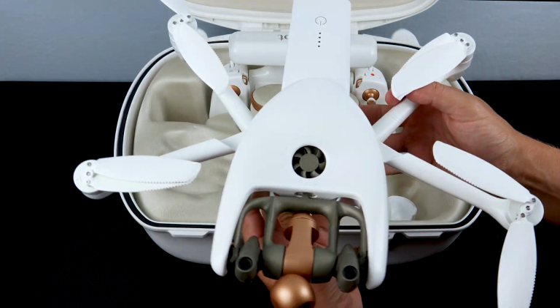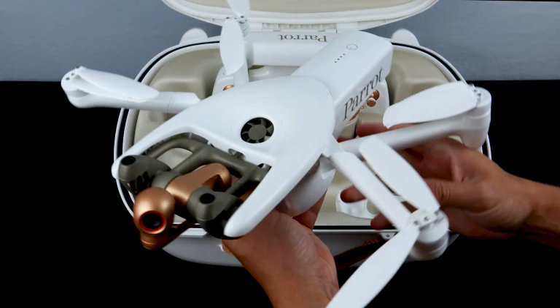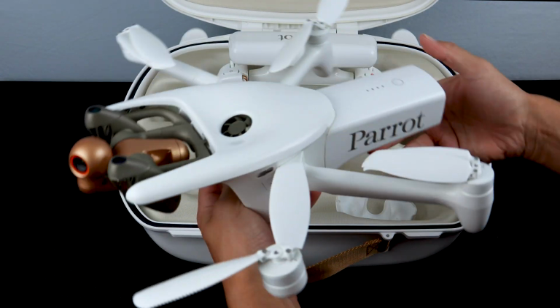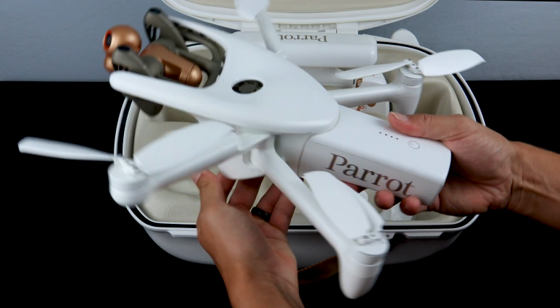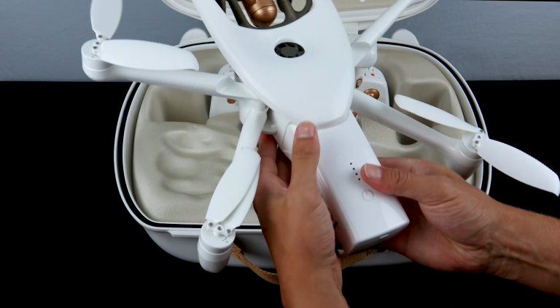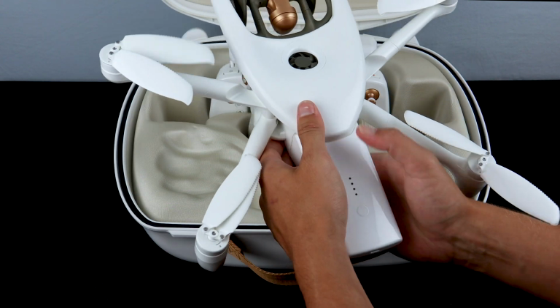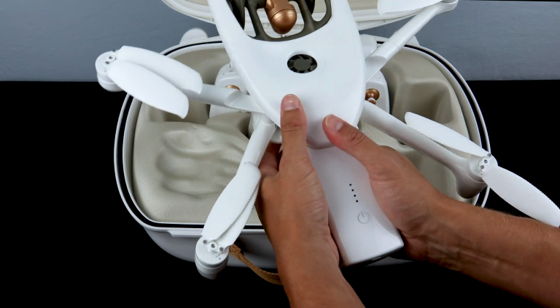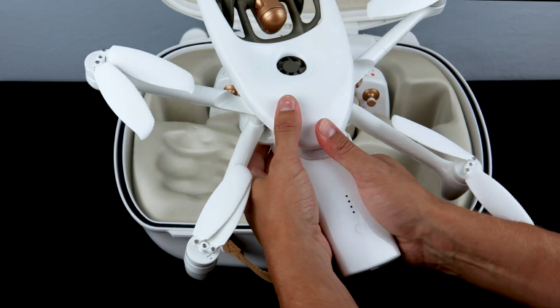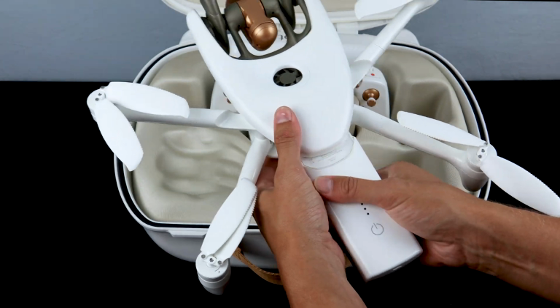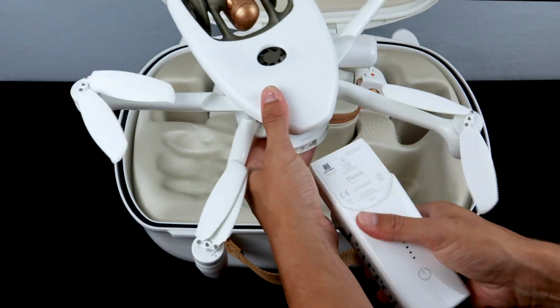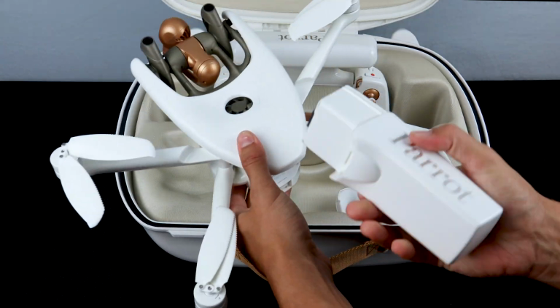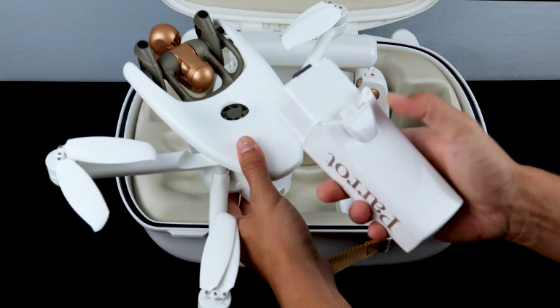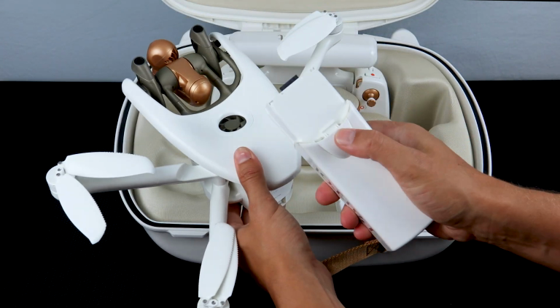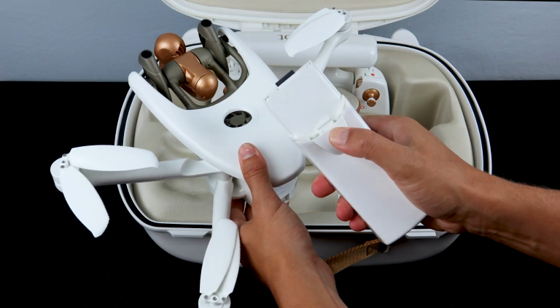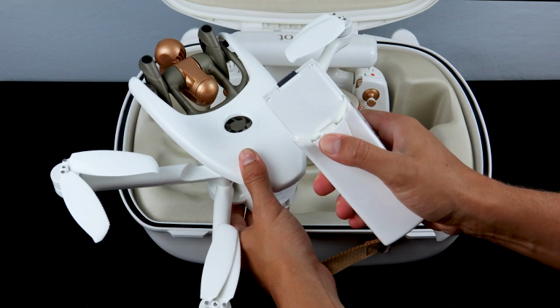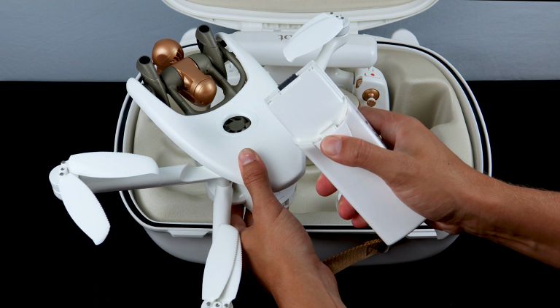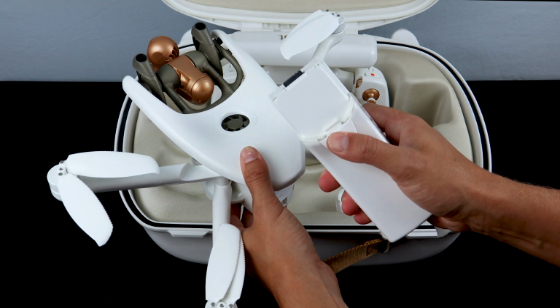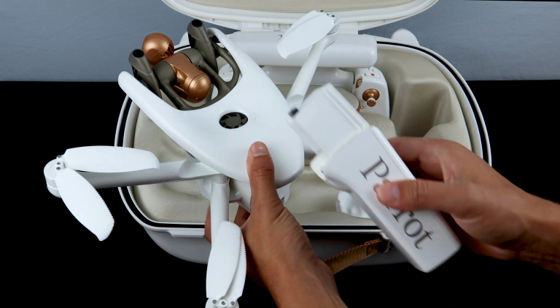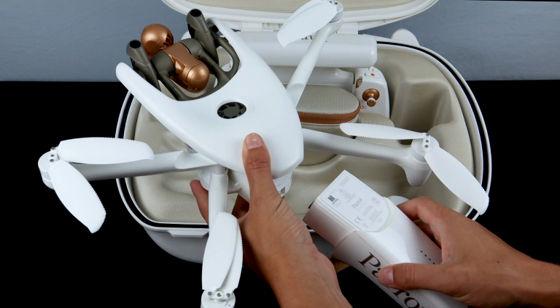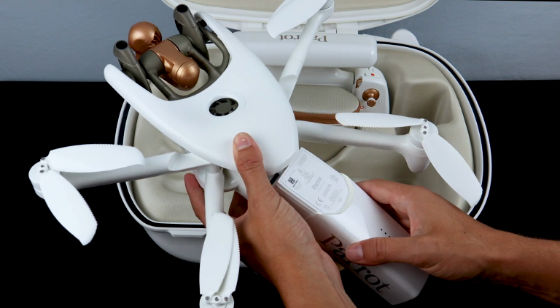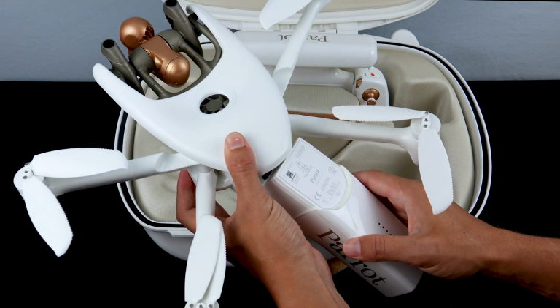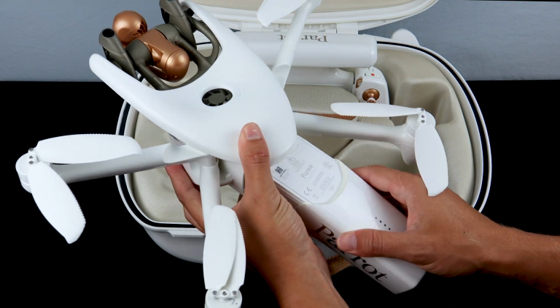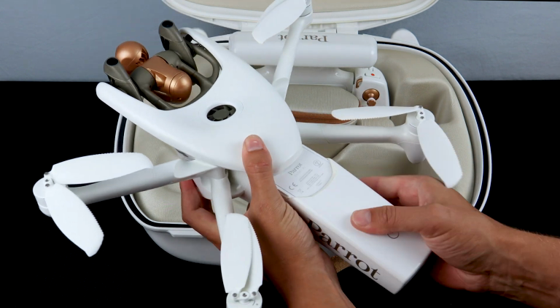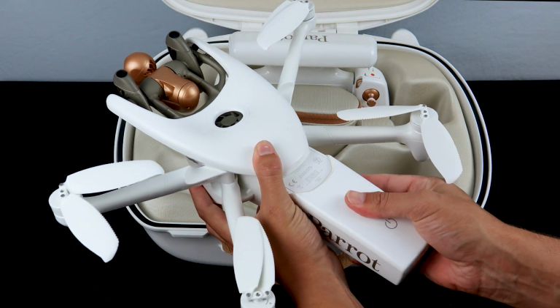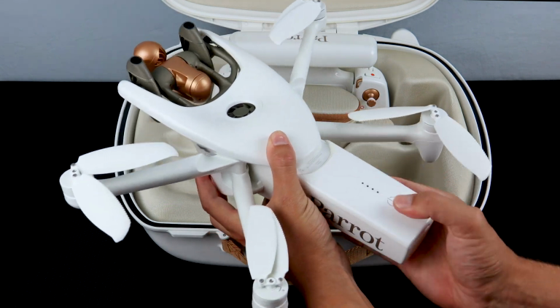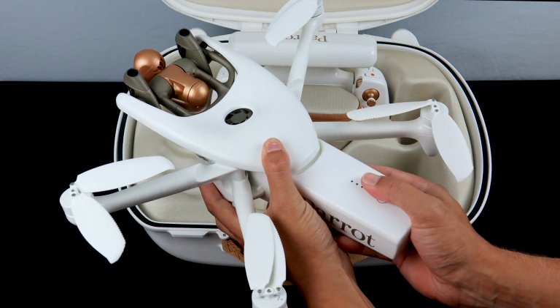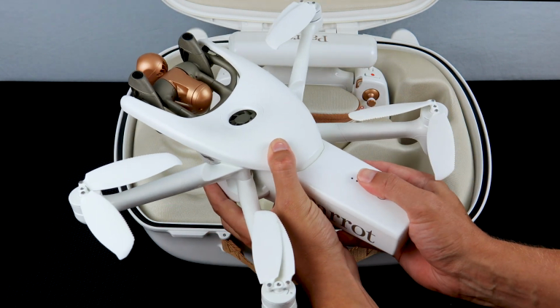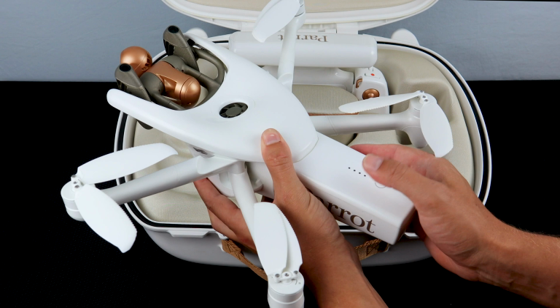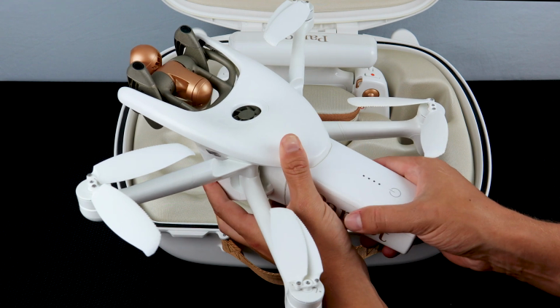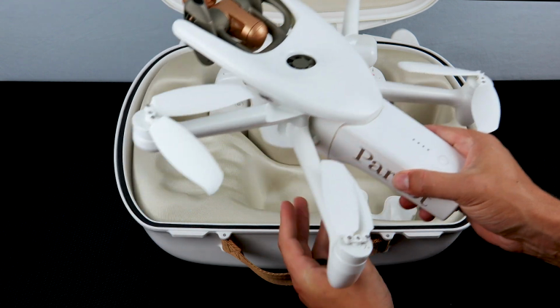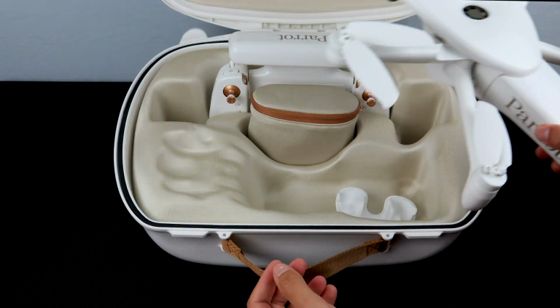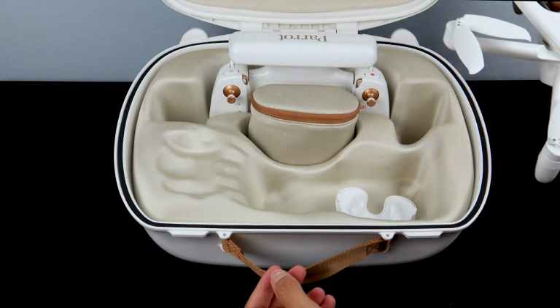To remove the battery from the Anafi AI, press with your thumb on the main body and release the clip on the bottom. To install it, simply slide the battery back into the battery slot and you'll hear a clip to ensure the battery is locked into place.